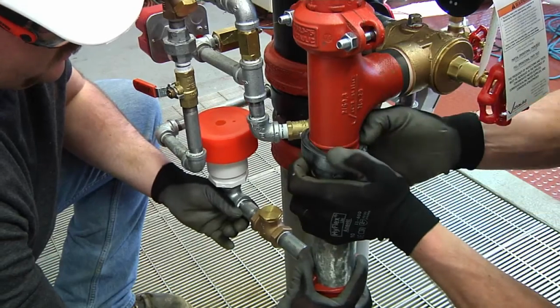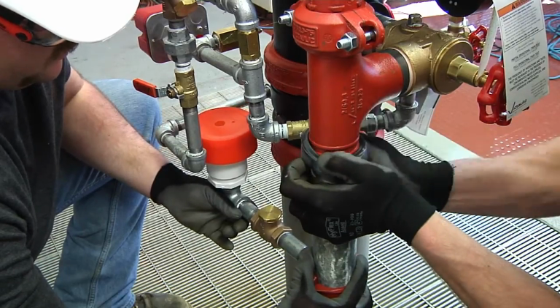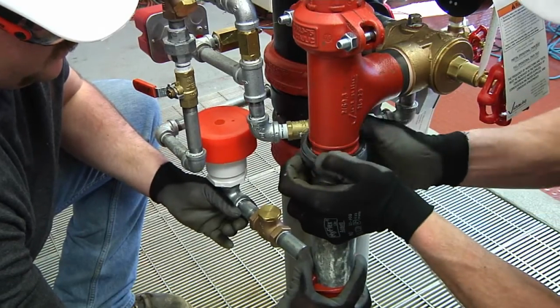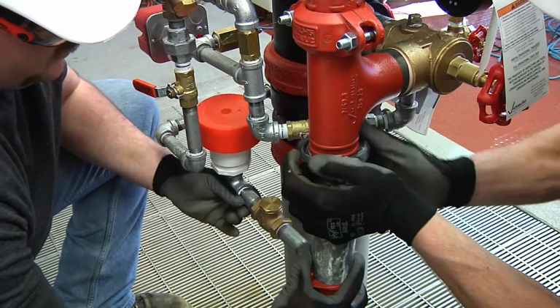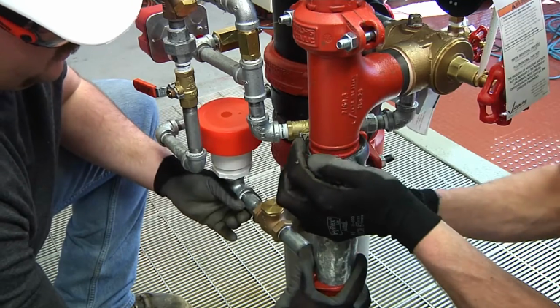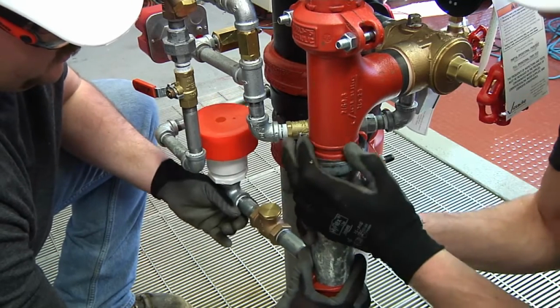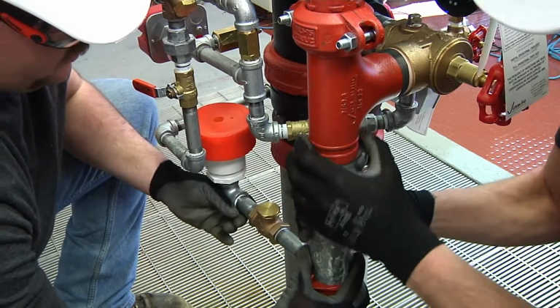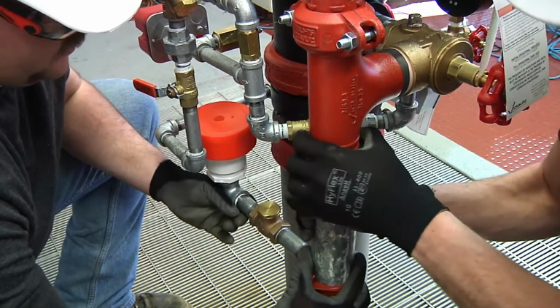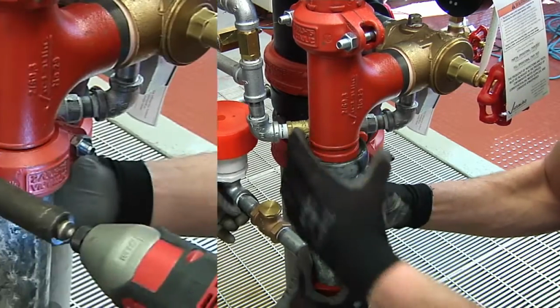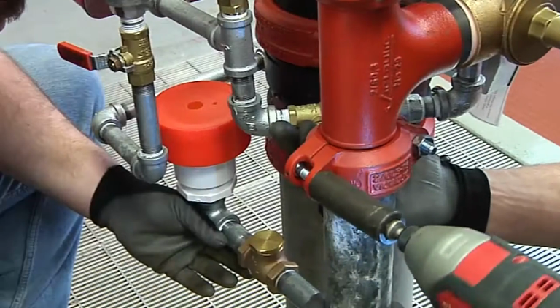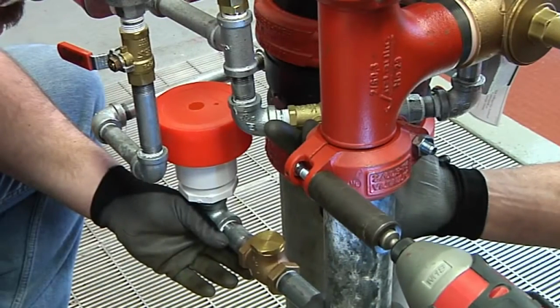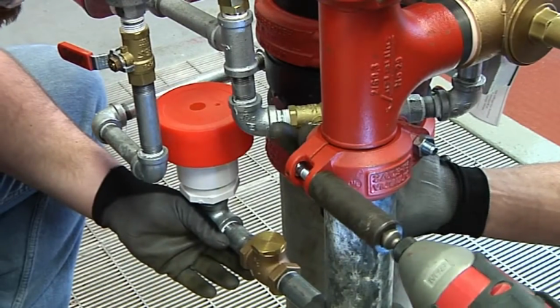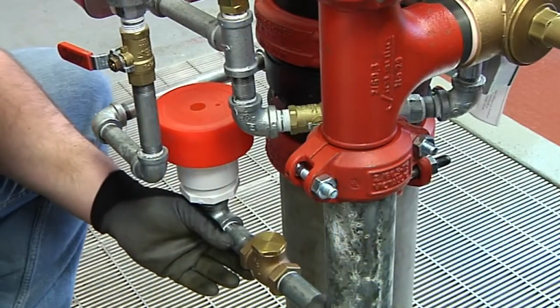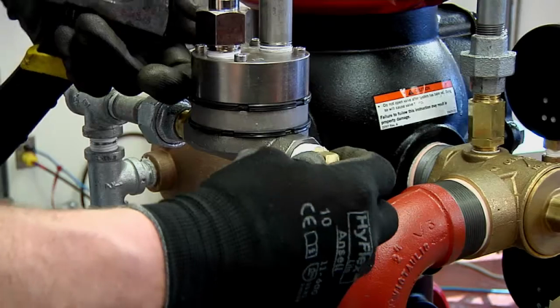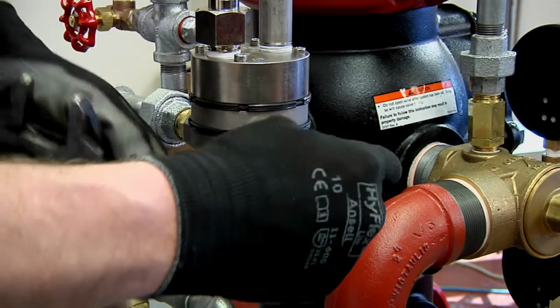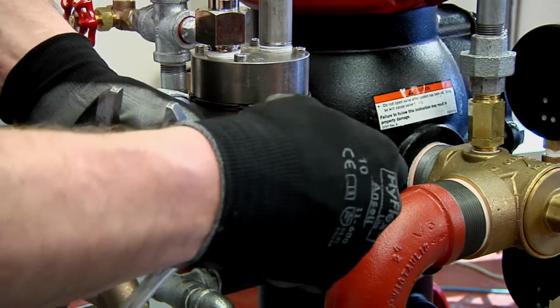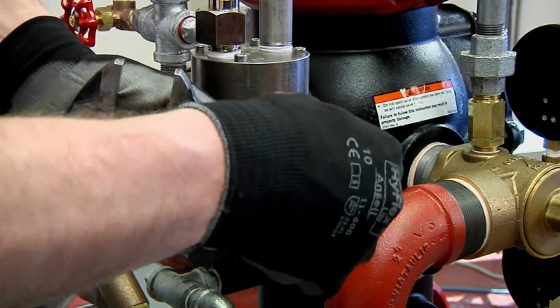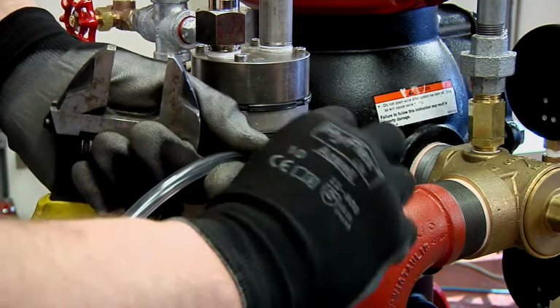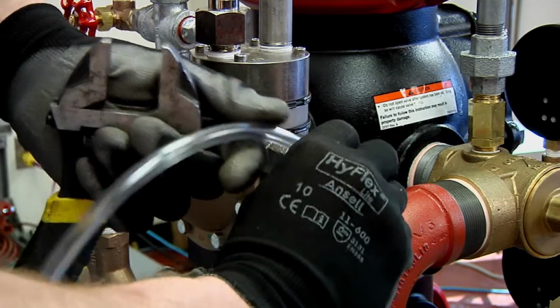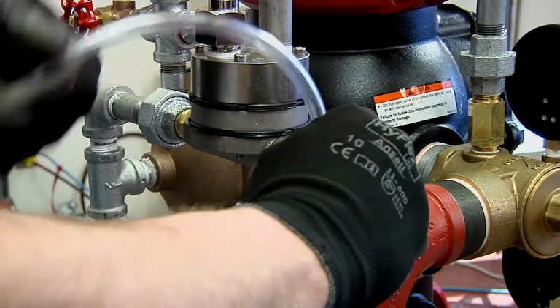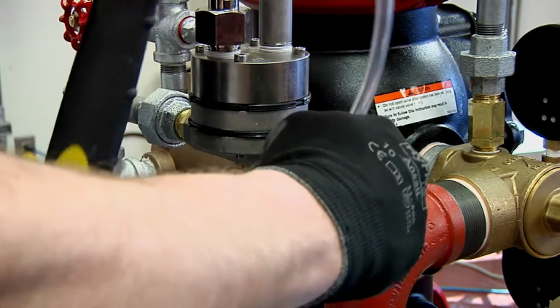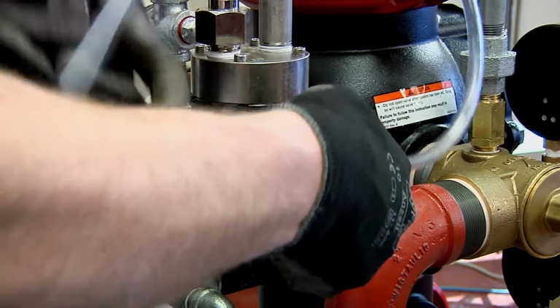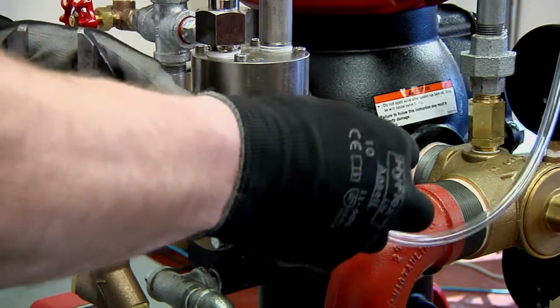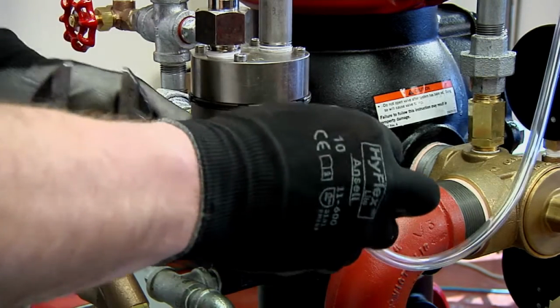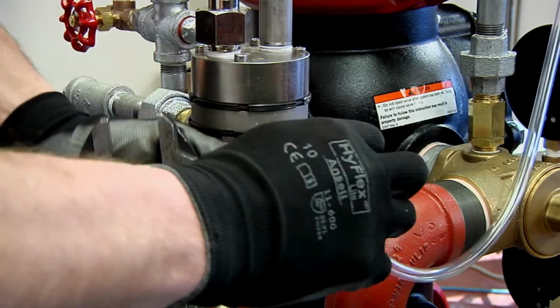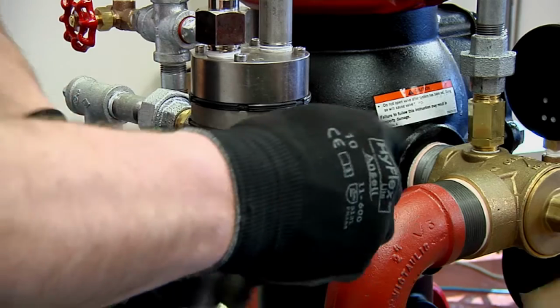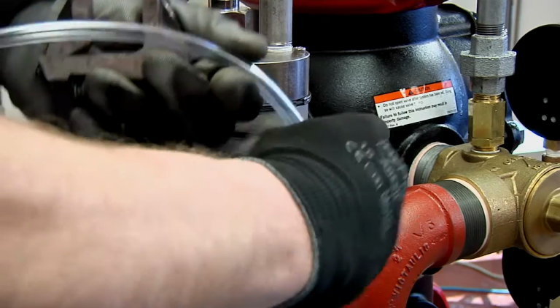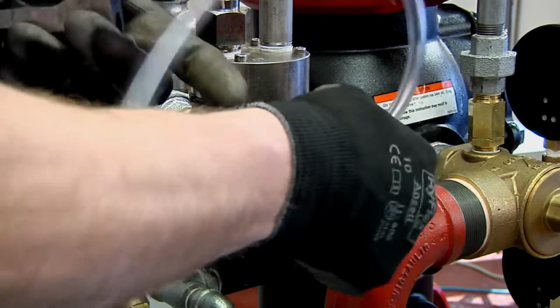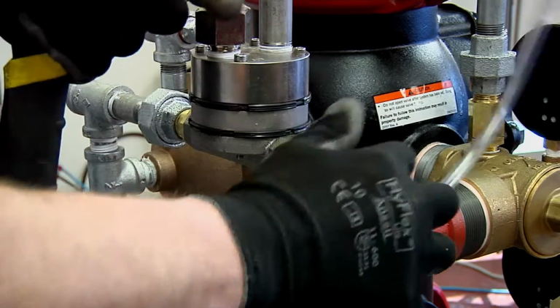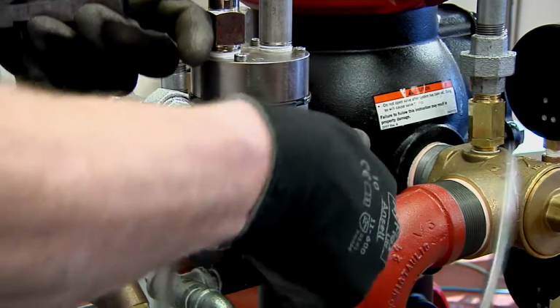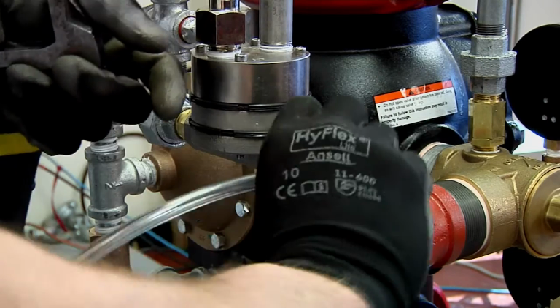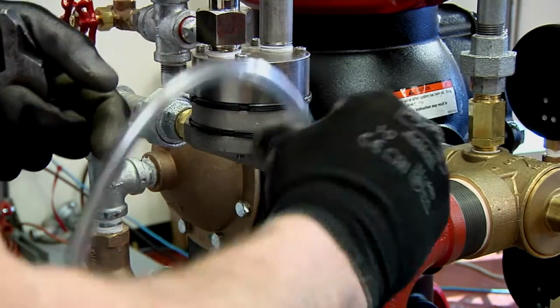Next, install the drain extension pipe with drip cup to the lower main drain valve. Compression fittings and tubes are provided for connection from the outlet of the auto drain, actuator, and drip check to the drip cup or drain.